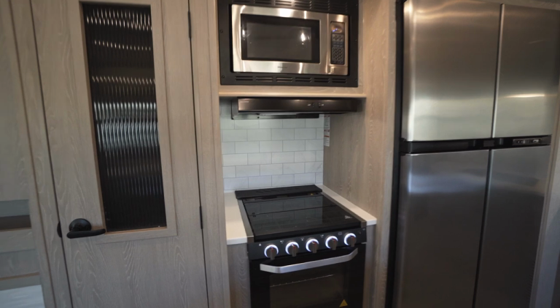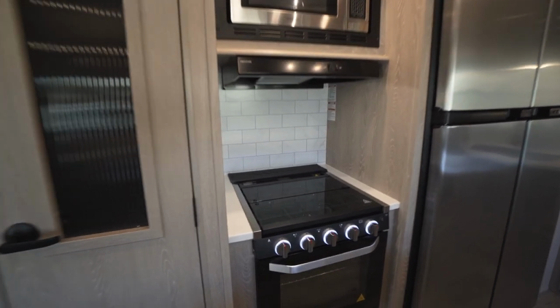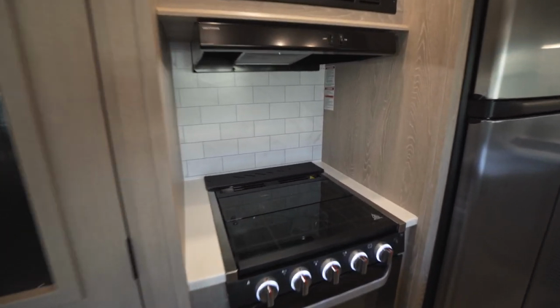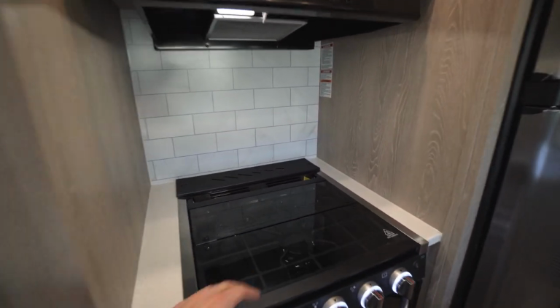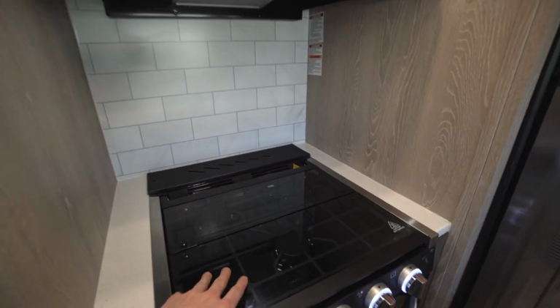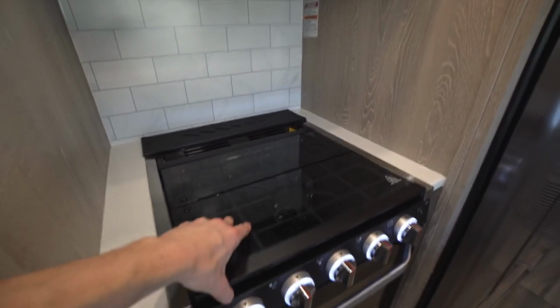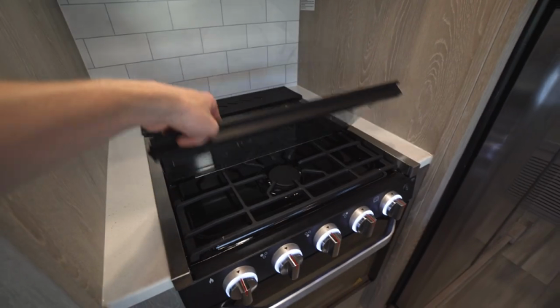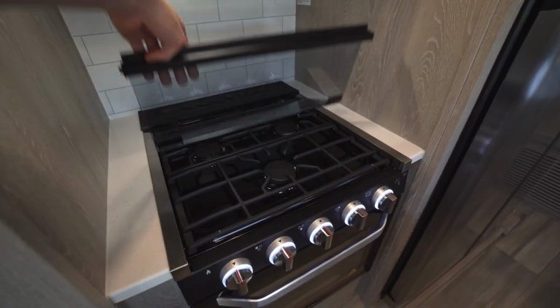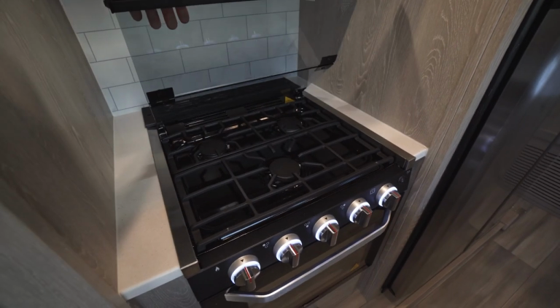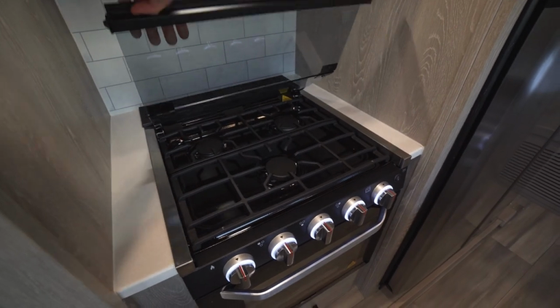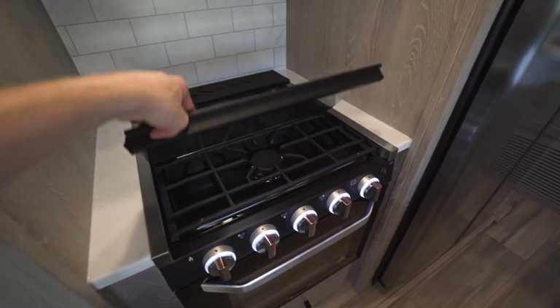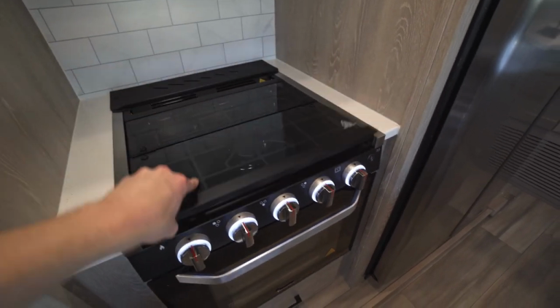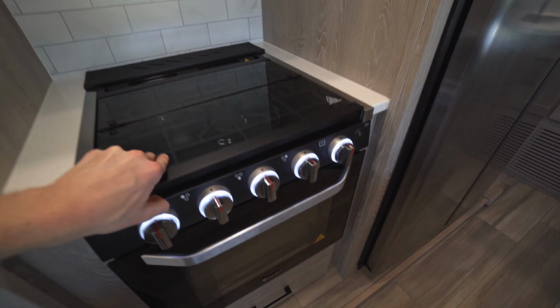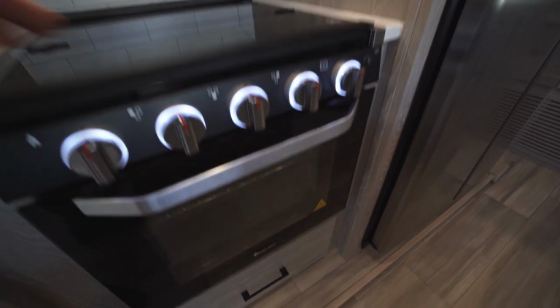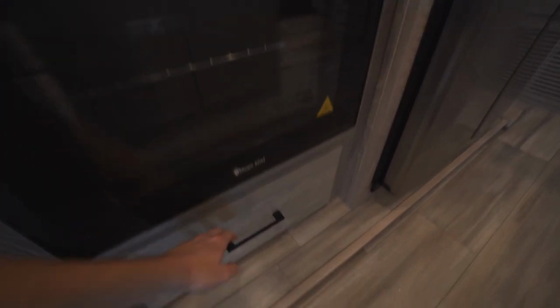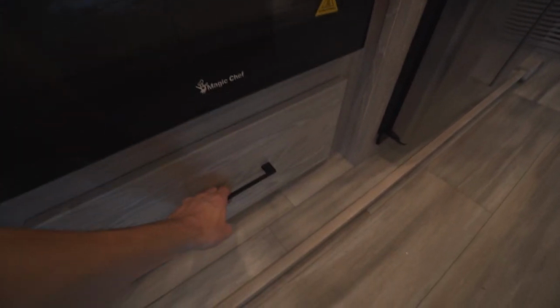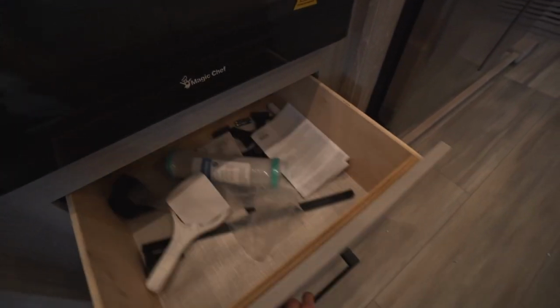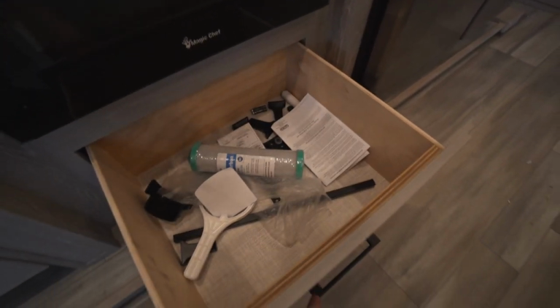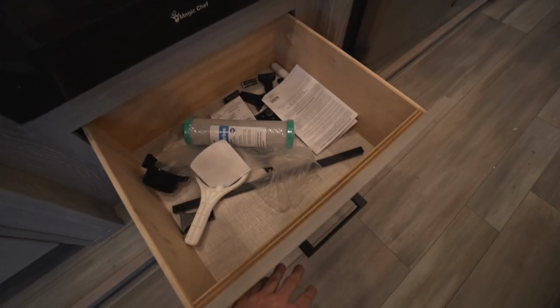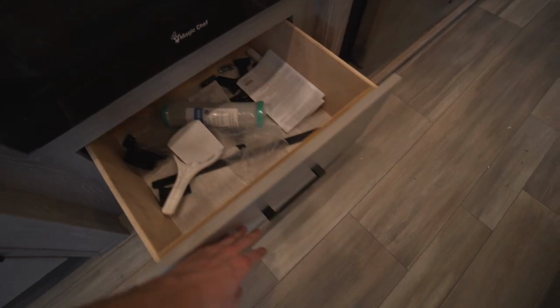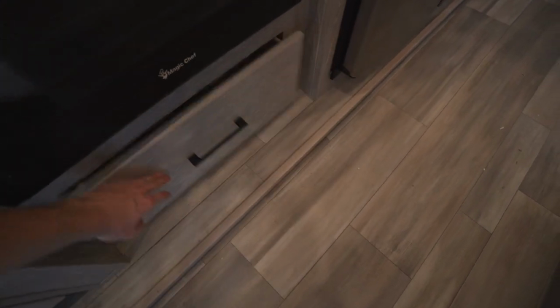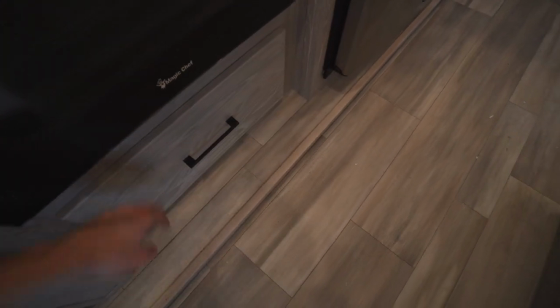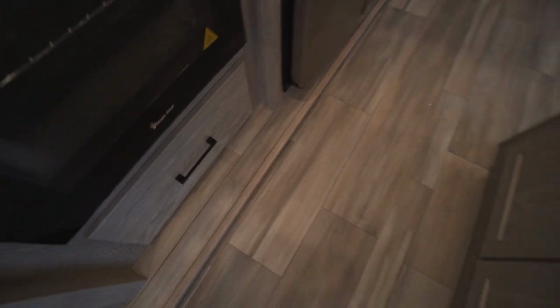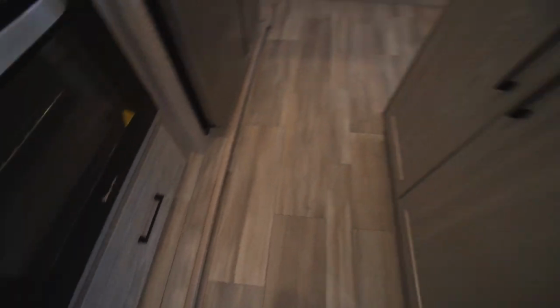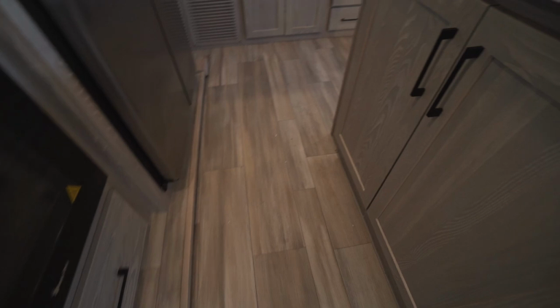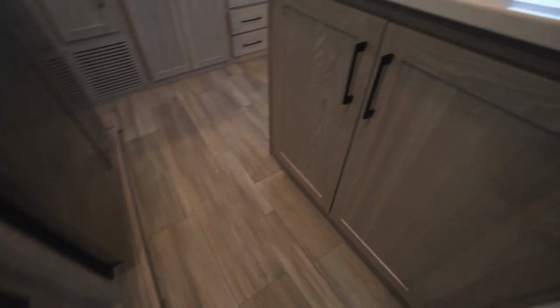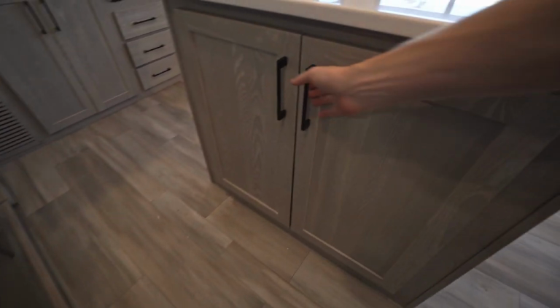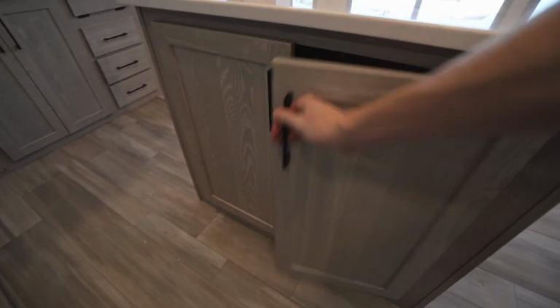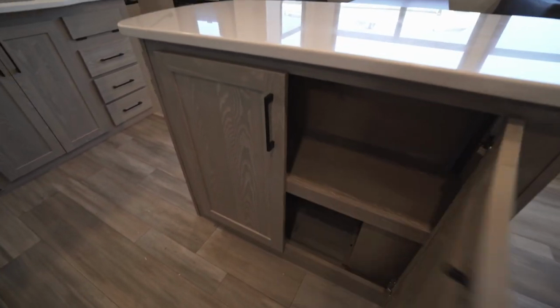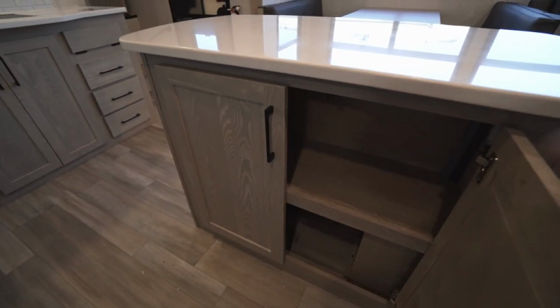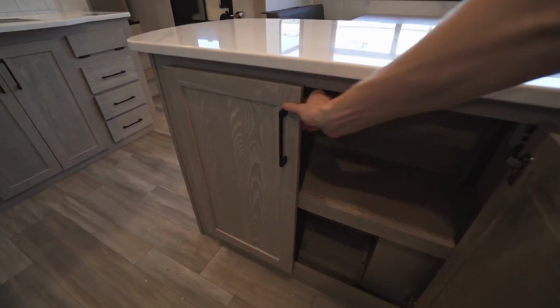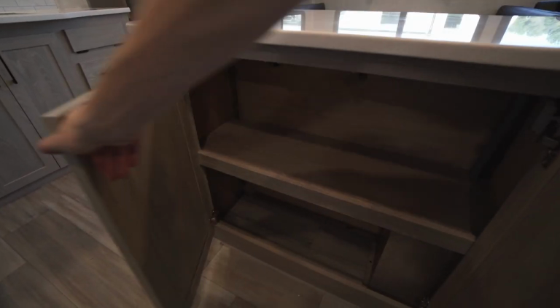The Magic Chef oven has a three-burner cooktop with a glass cover. Down below that we have a nice deep storage drawer, and just behind that is our island which has some storage in it as well.